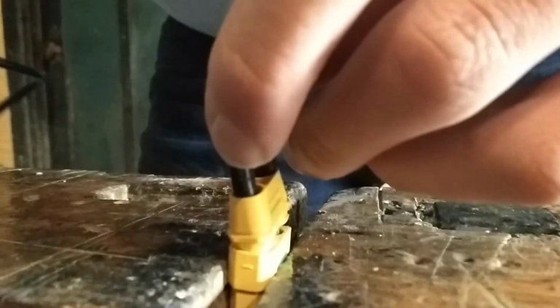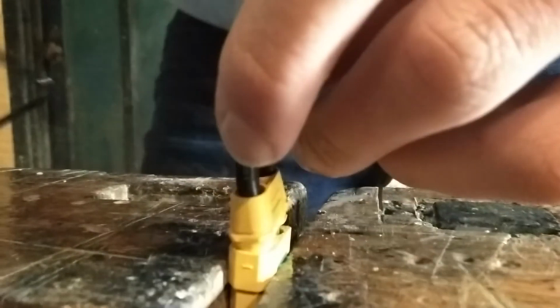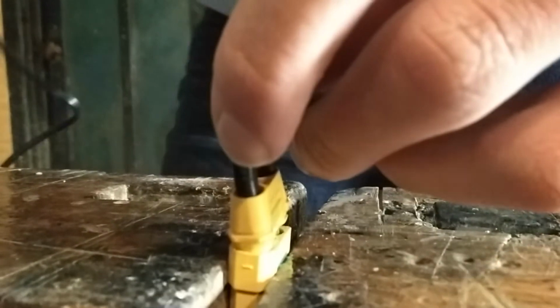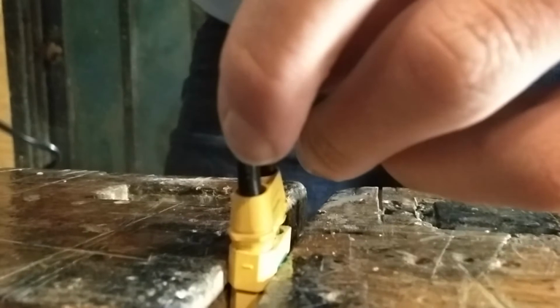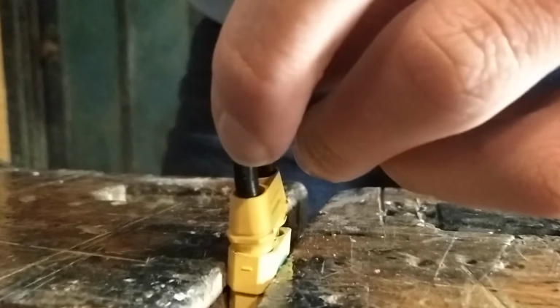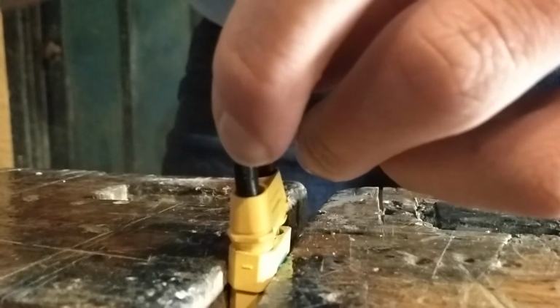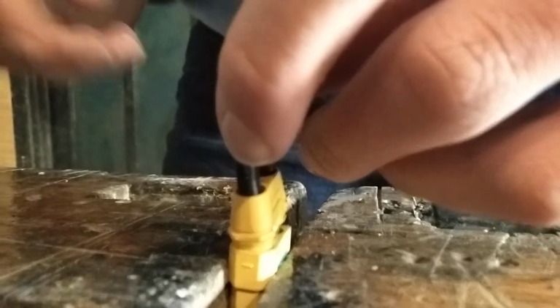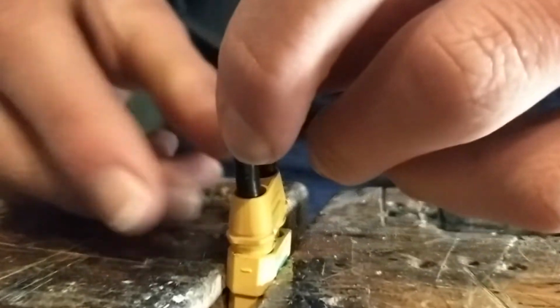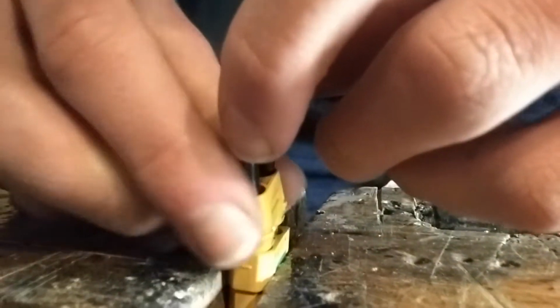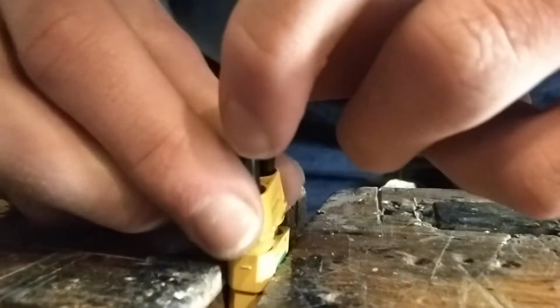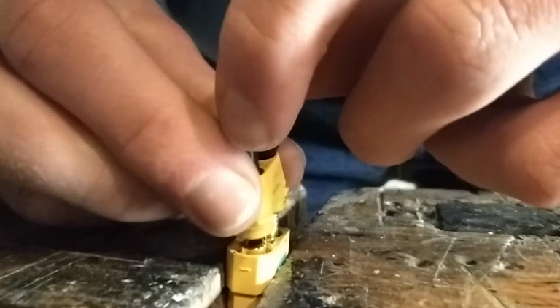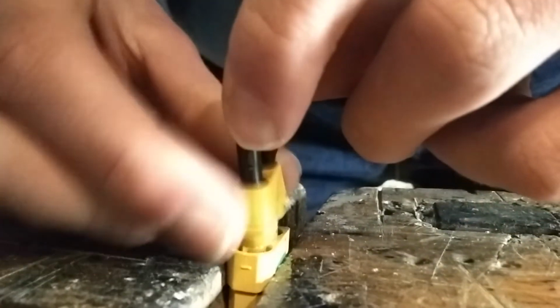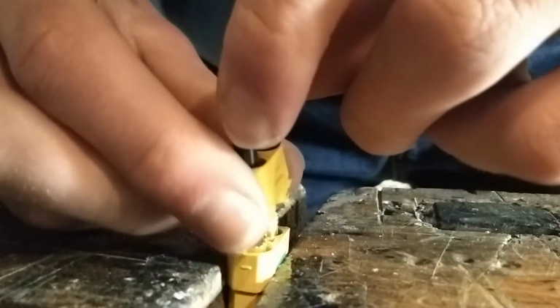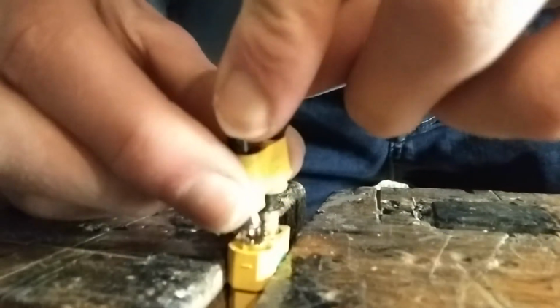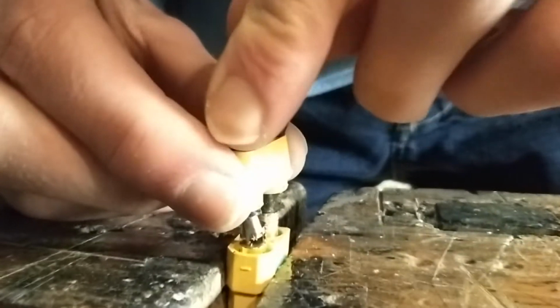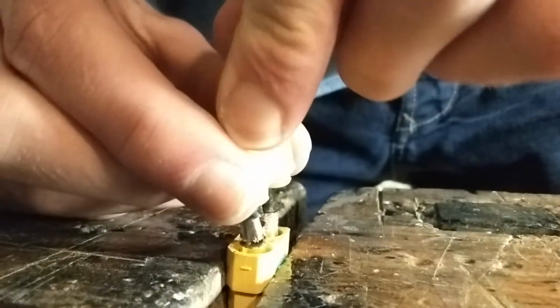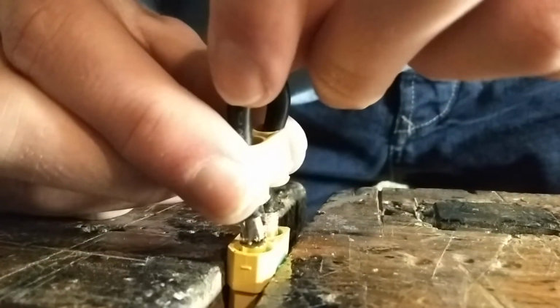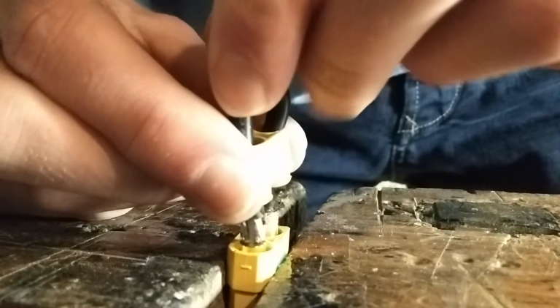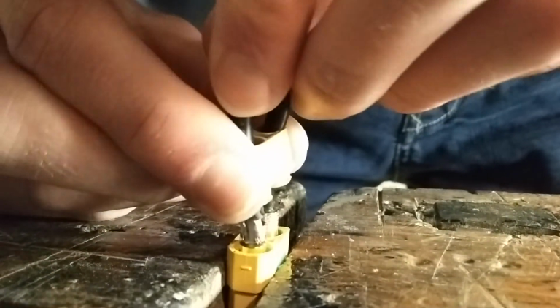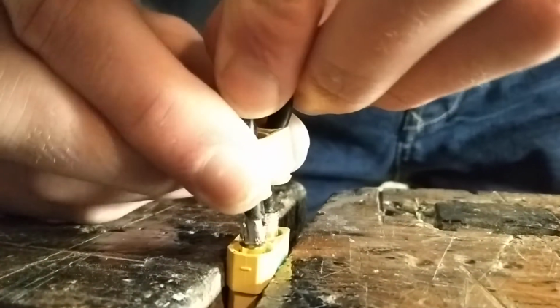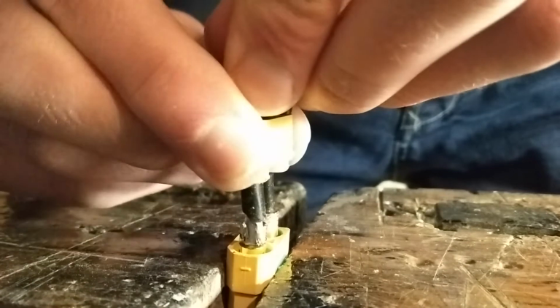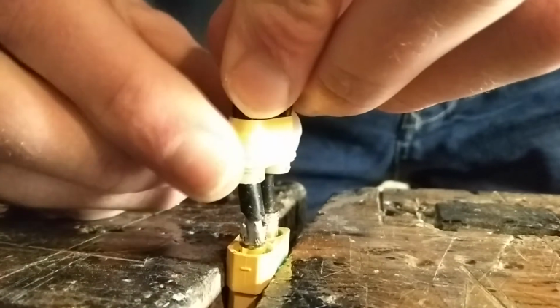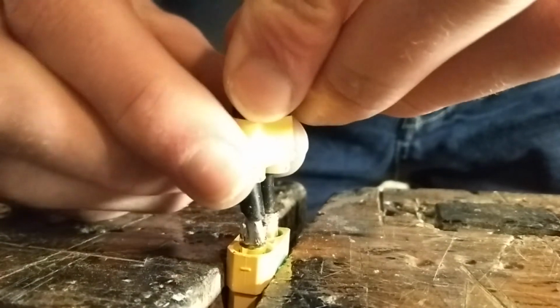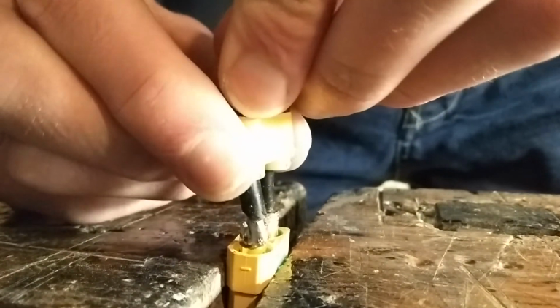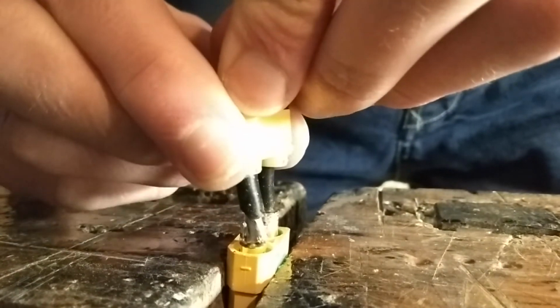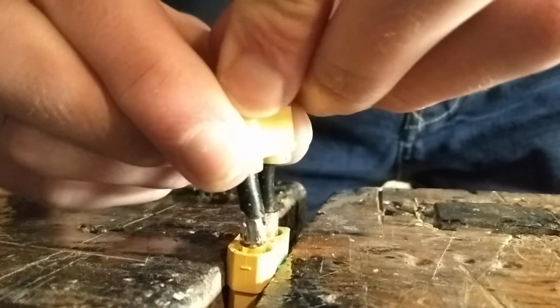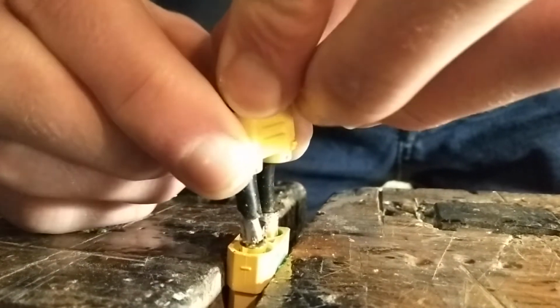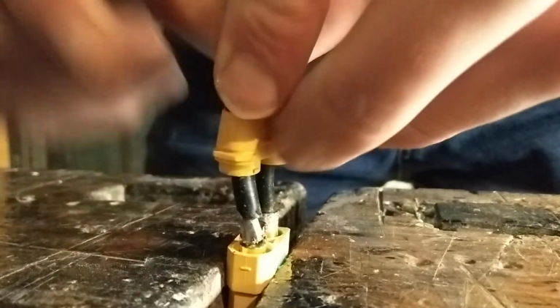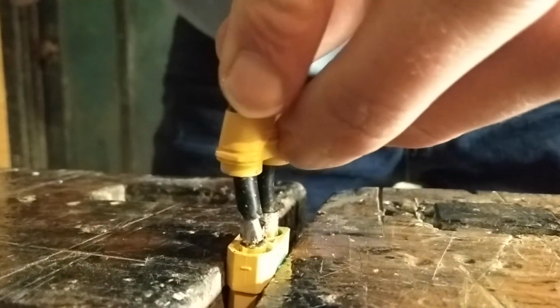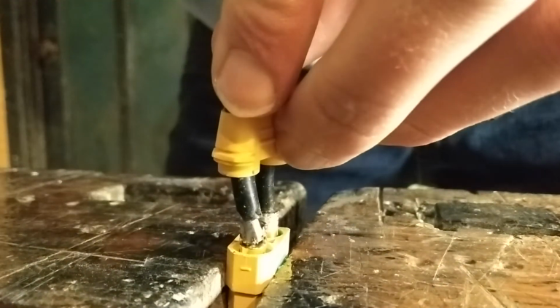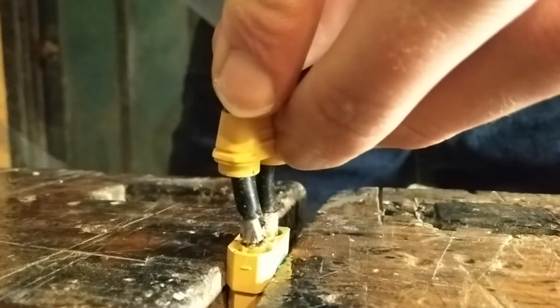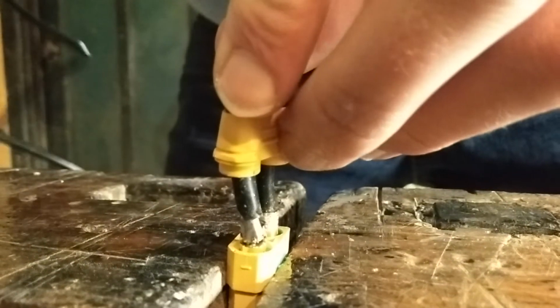If you solder both joints to each other and then forget the cover, you will need to re-solder everything.